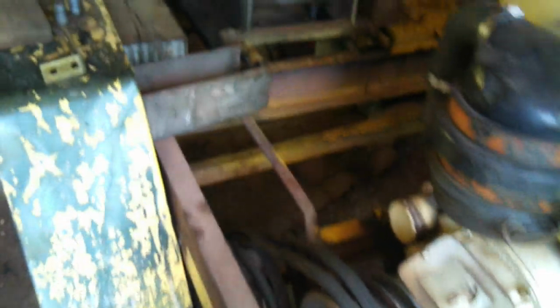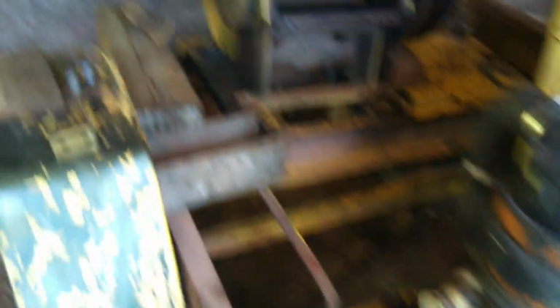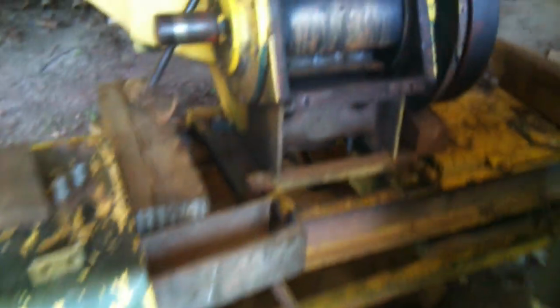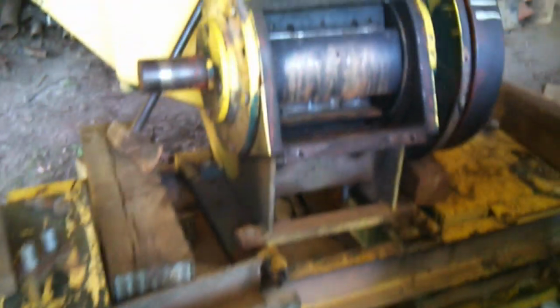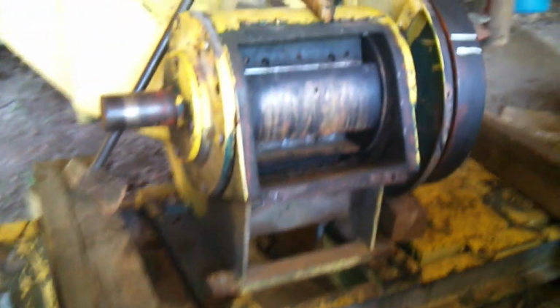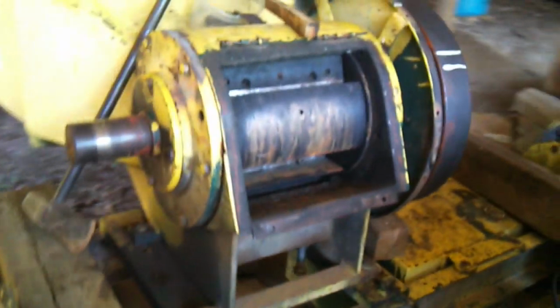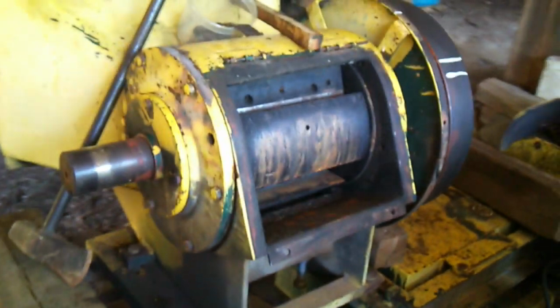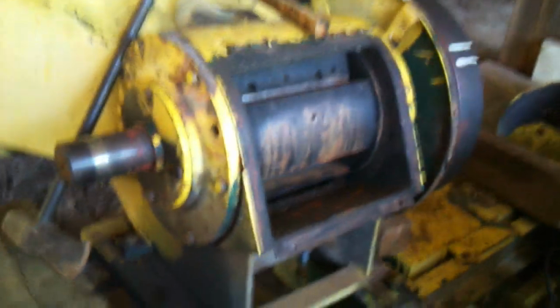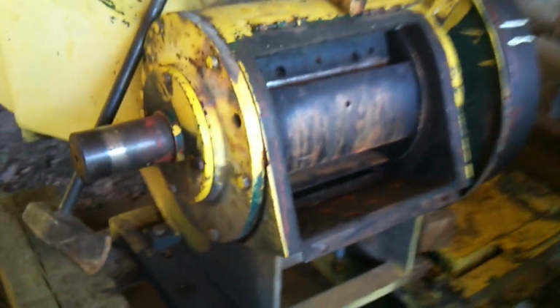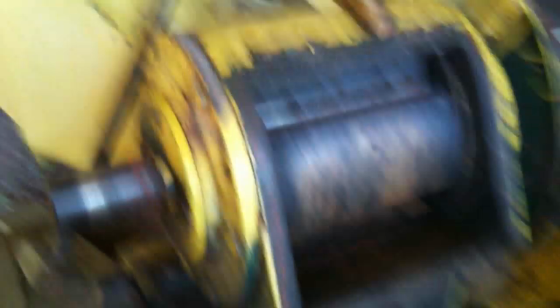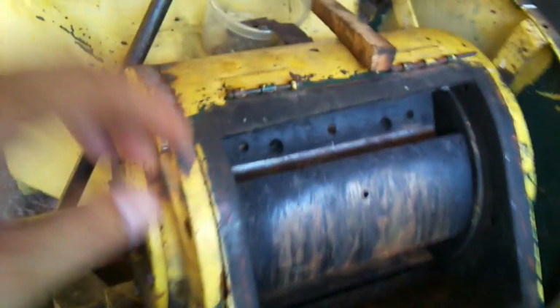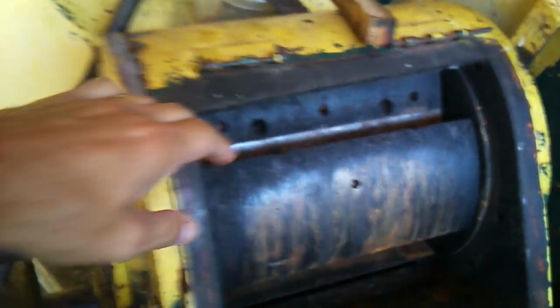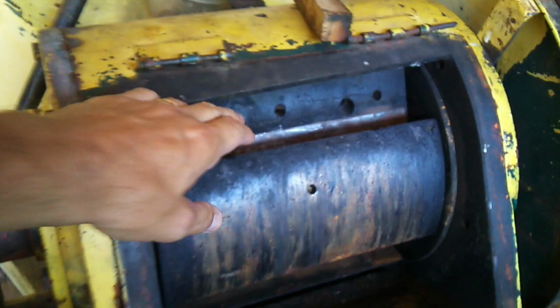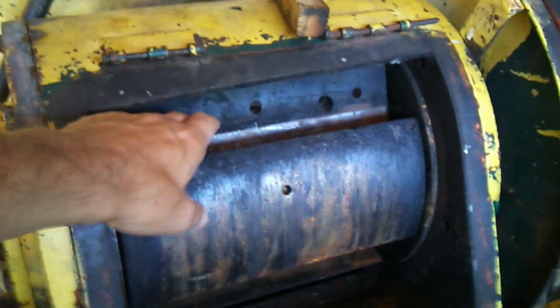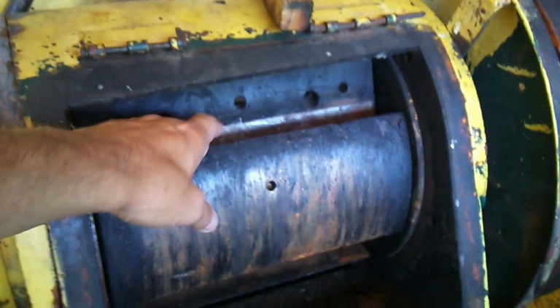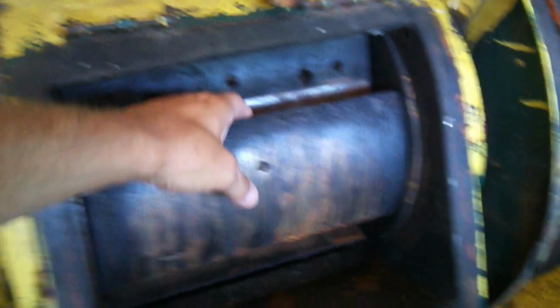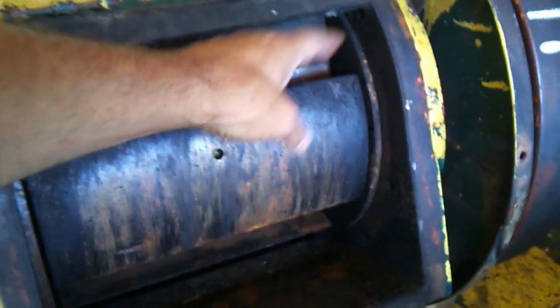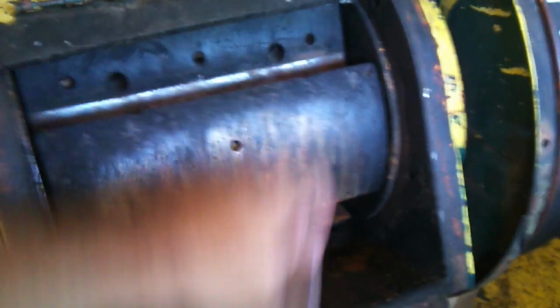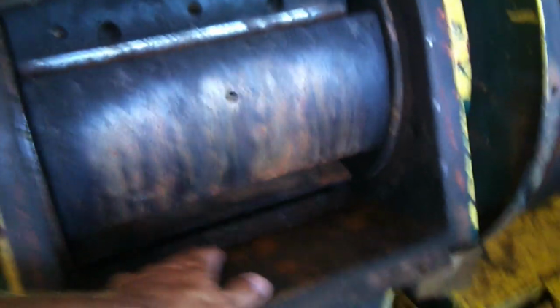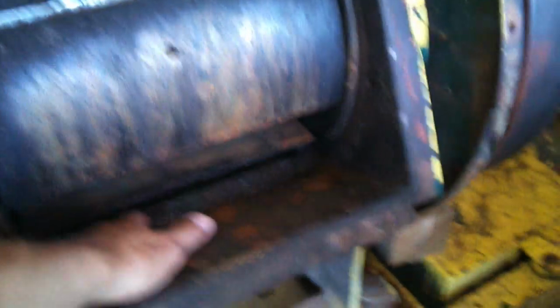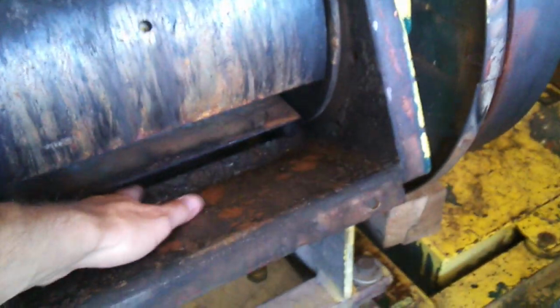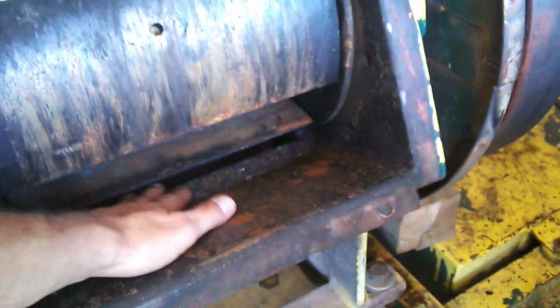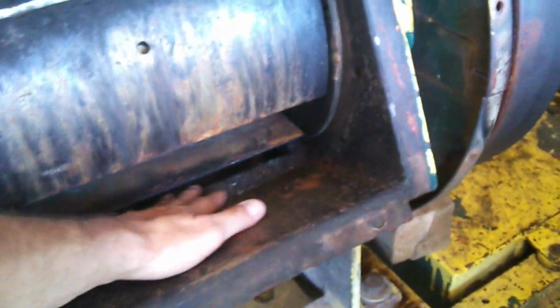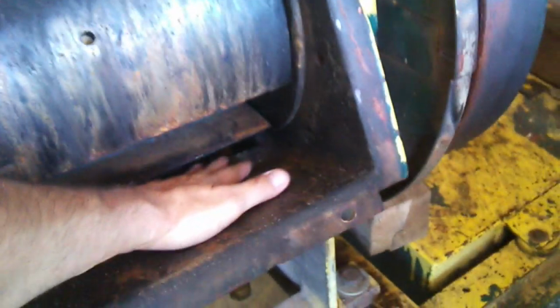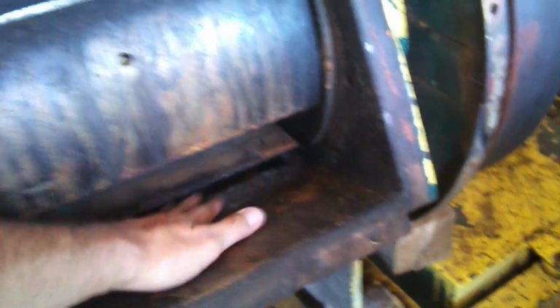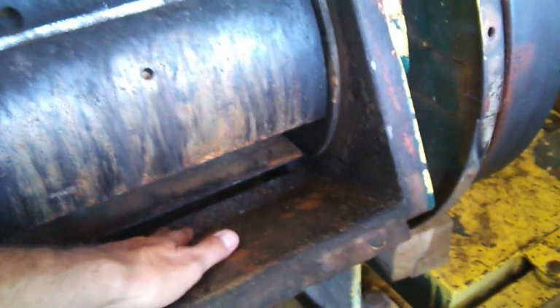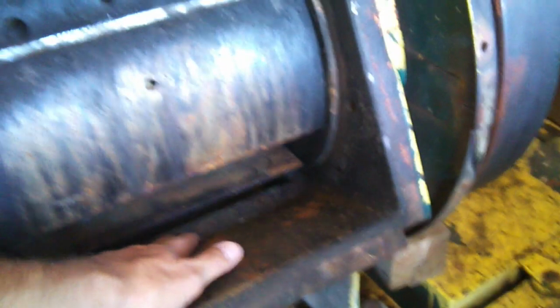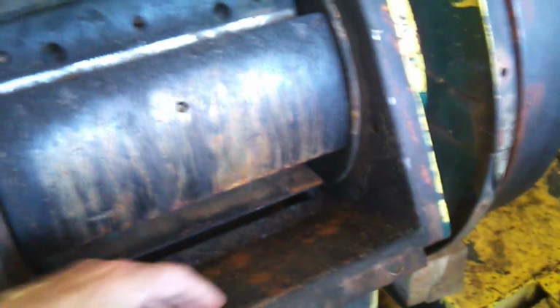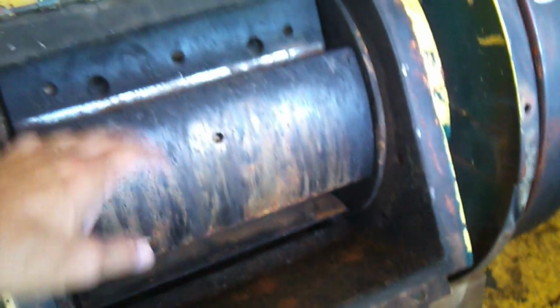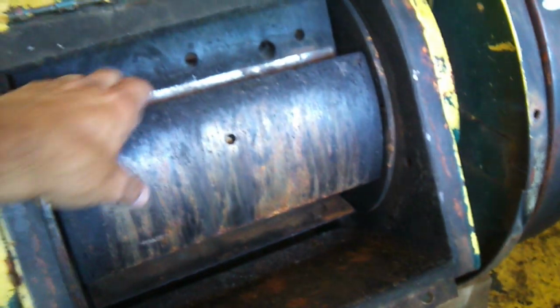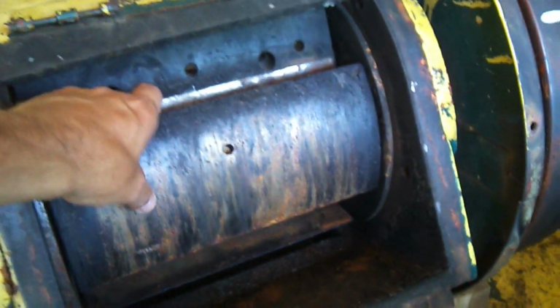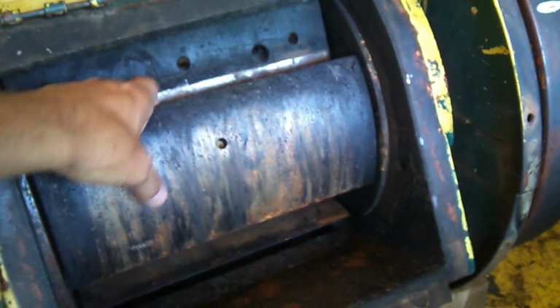Today I'm going to hopefully get this all put back together — get the knives put back in, the cutter bar, put a new one in there.